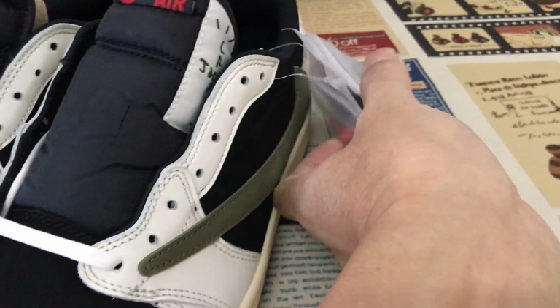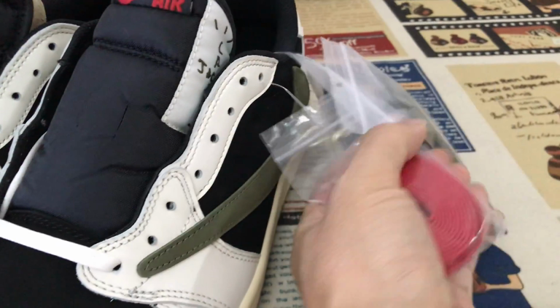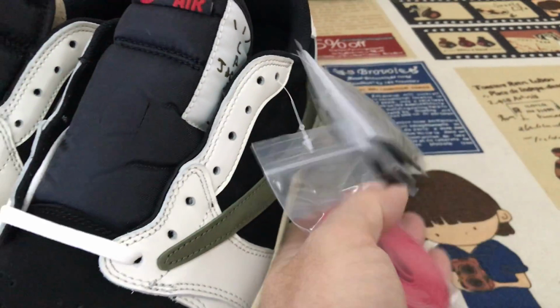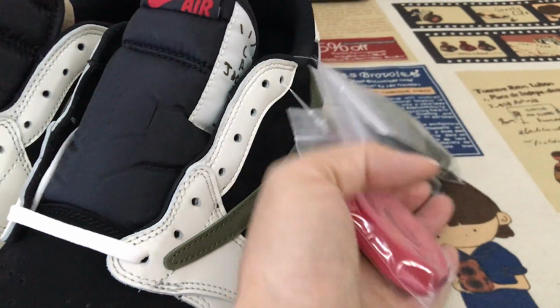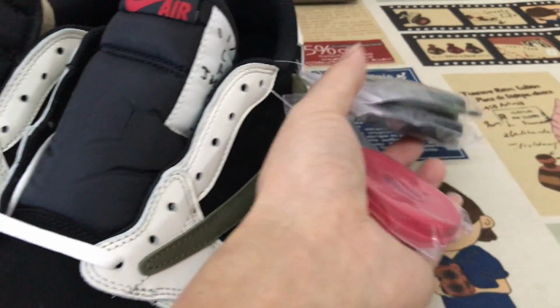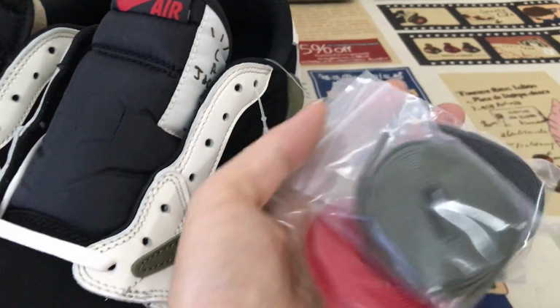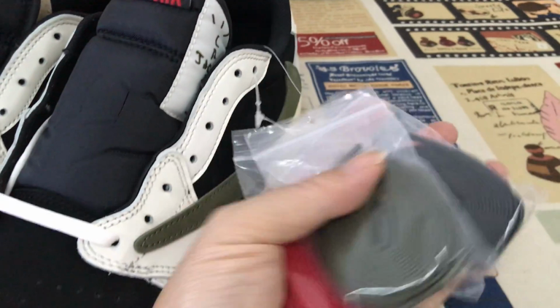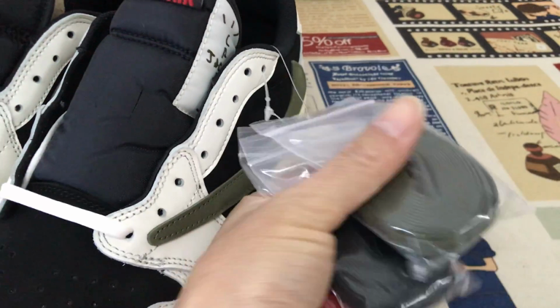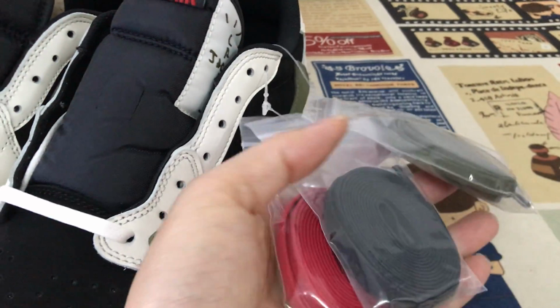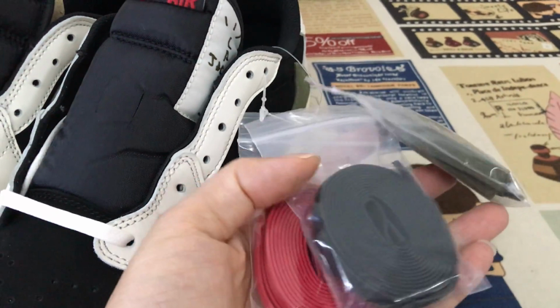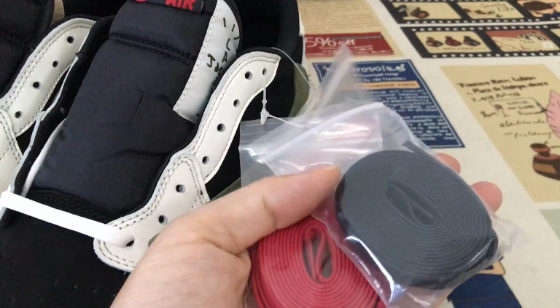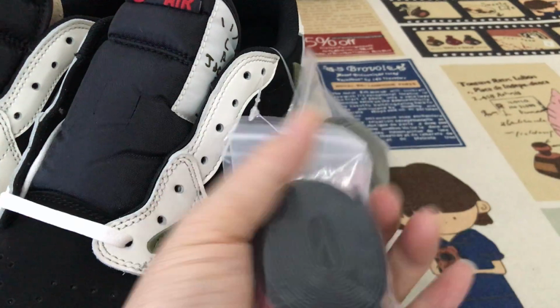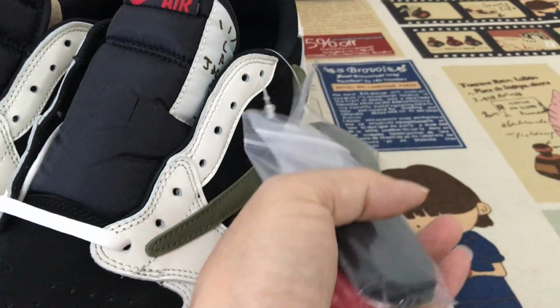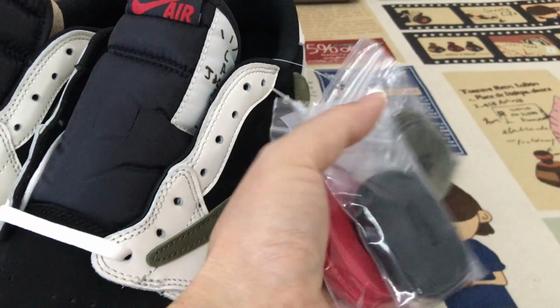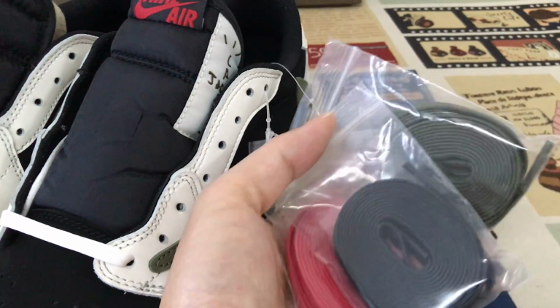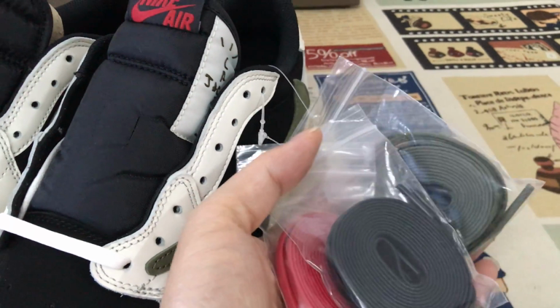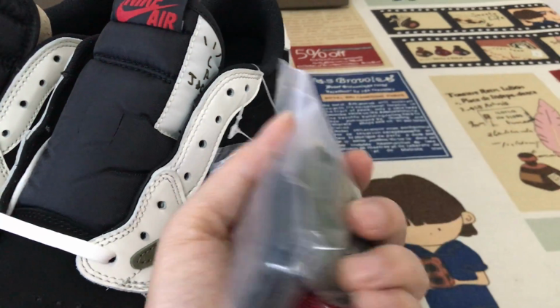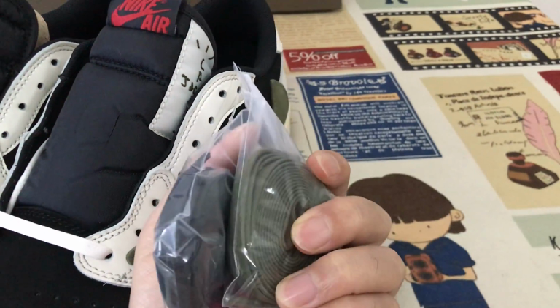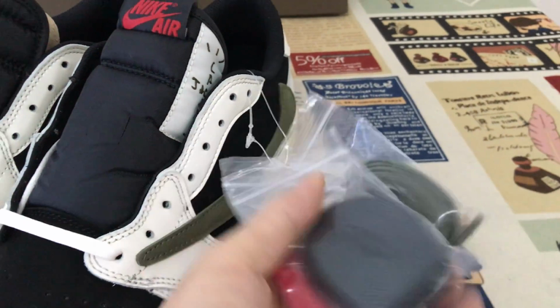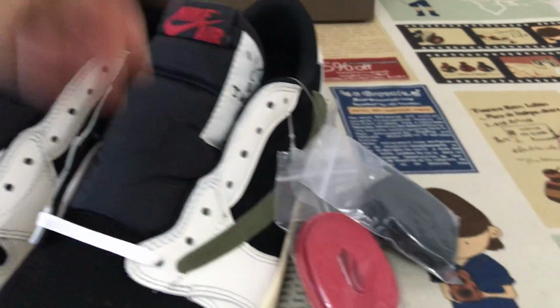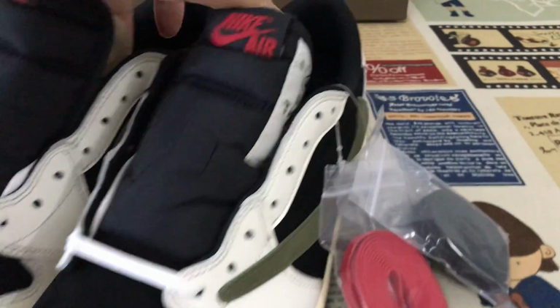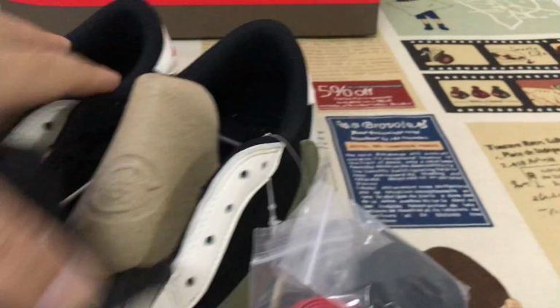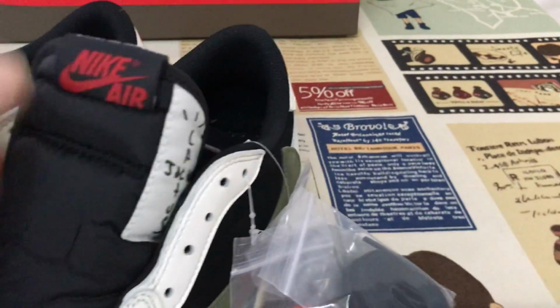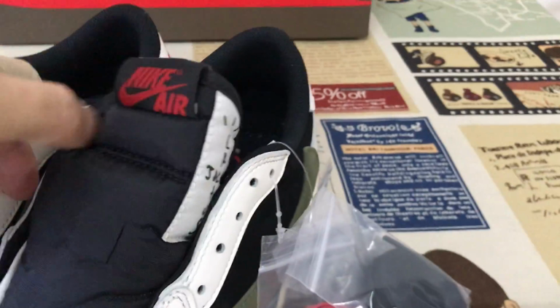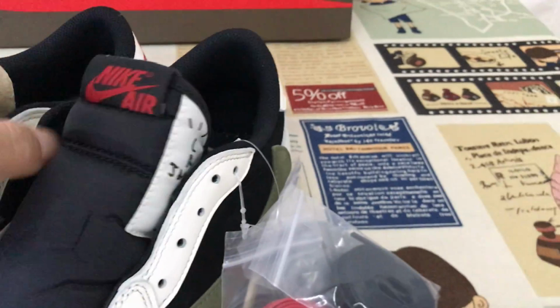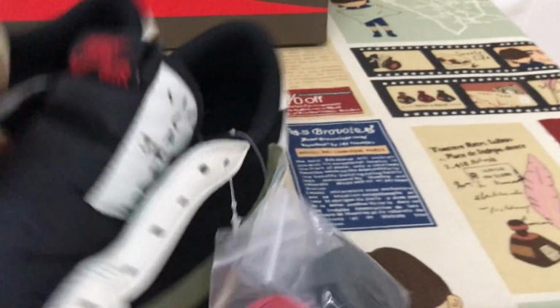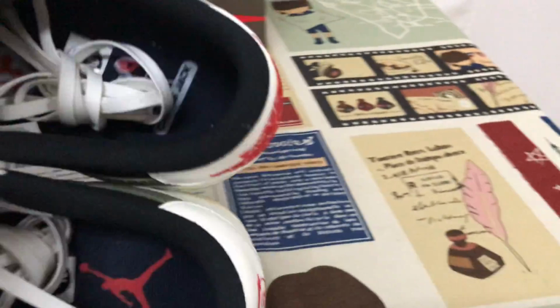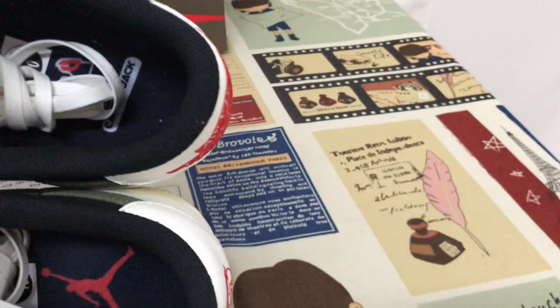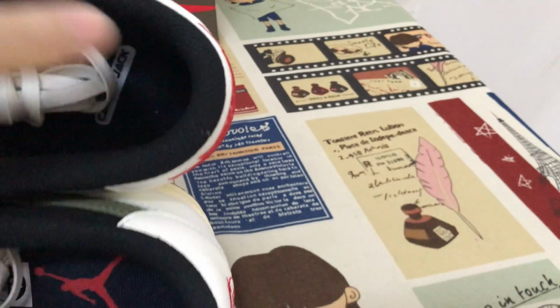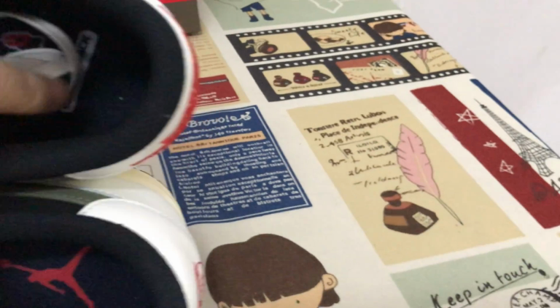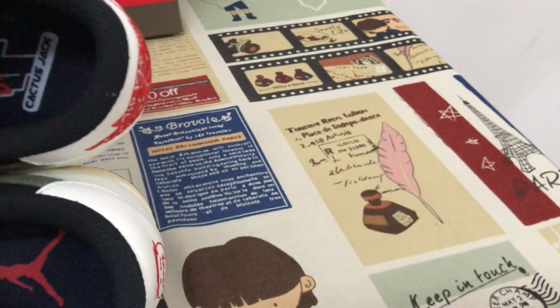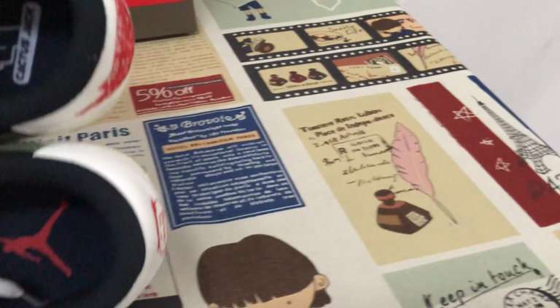The shoes come with two to three extra pairs of laces — black, red, and olive colored laces included.